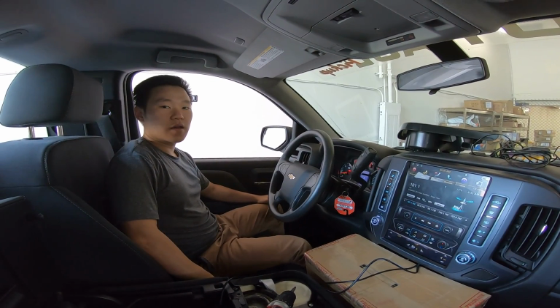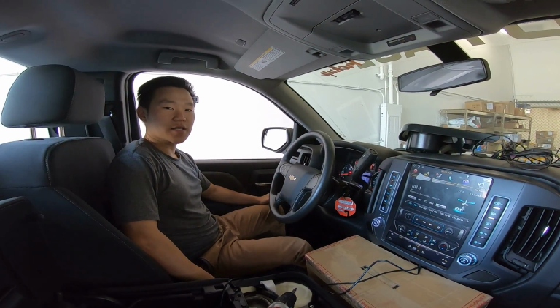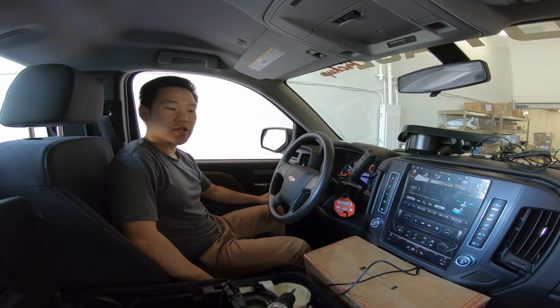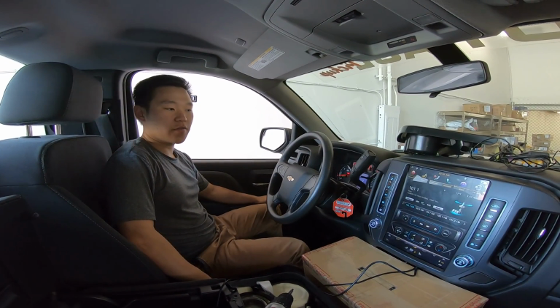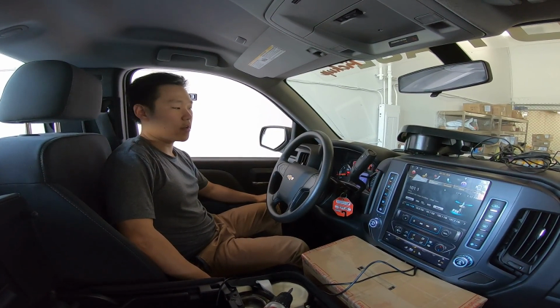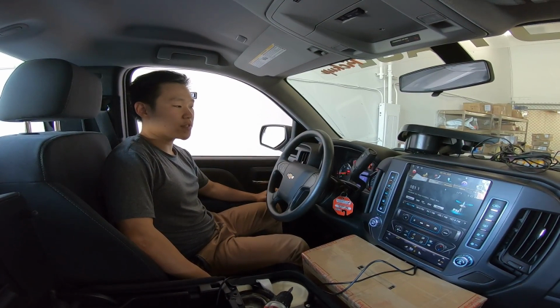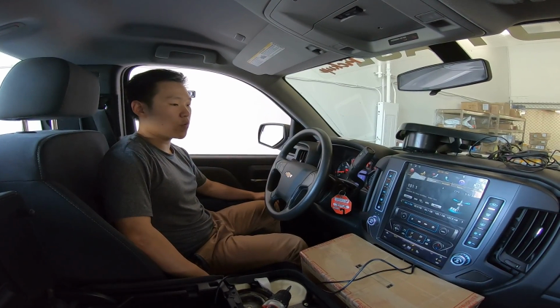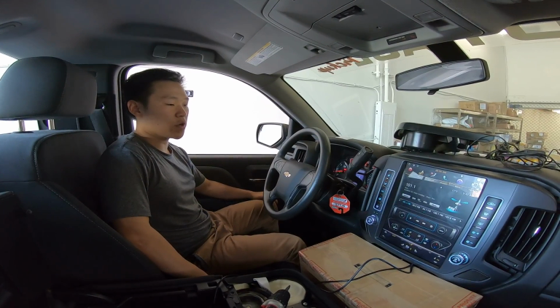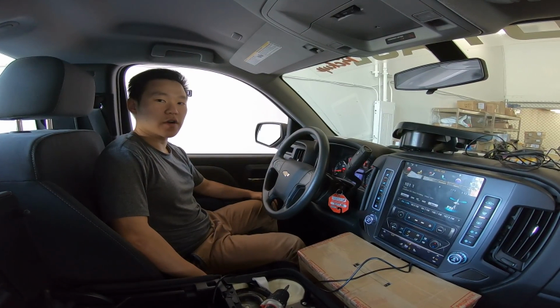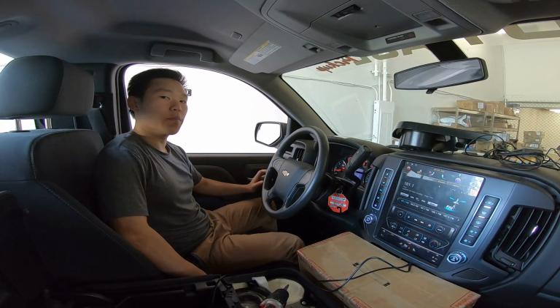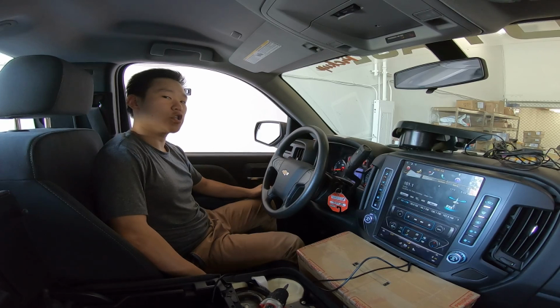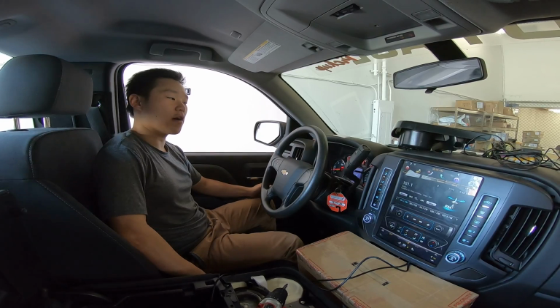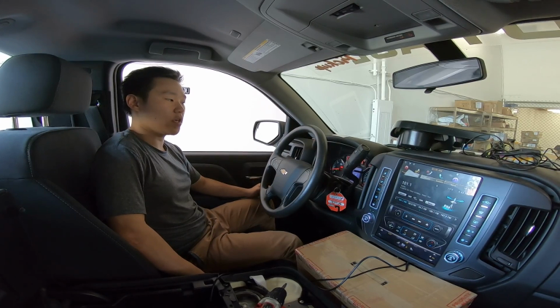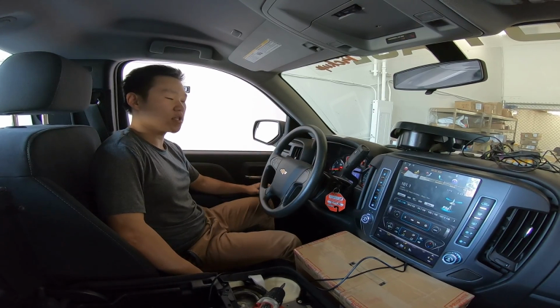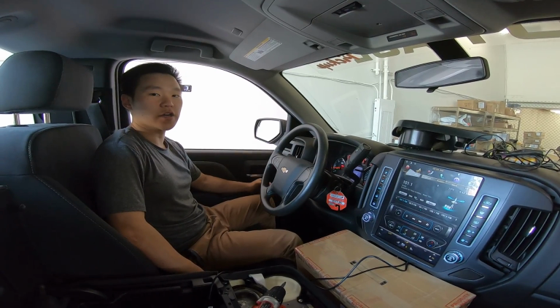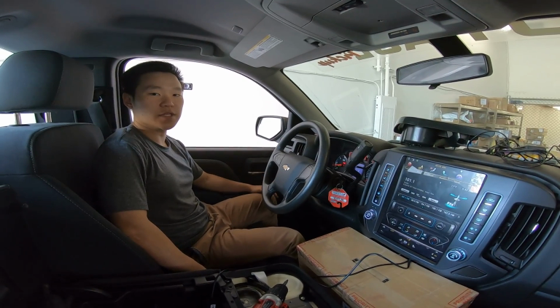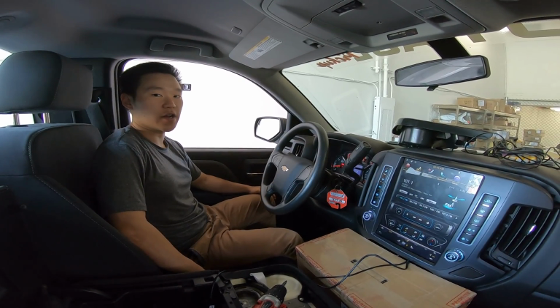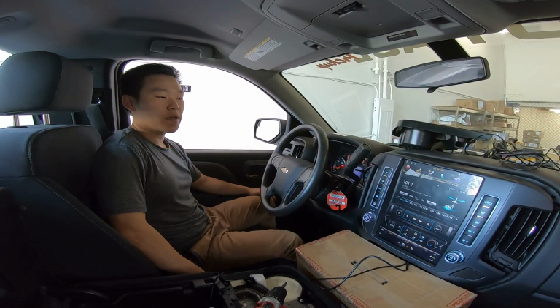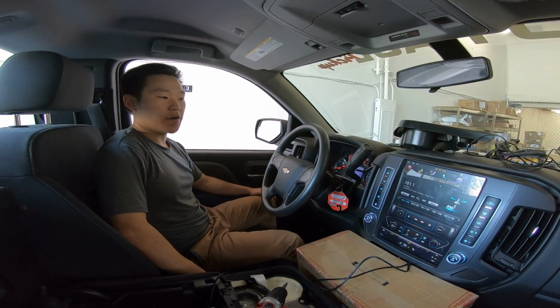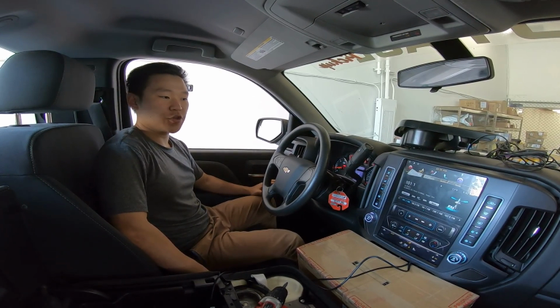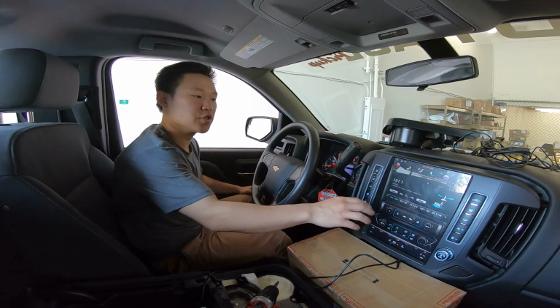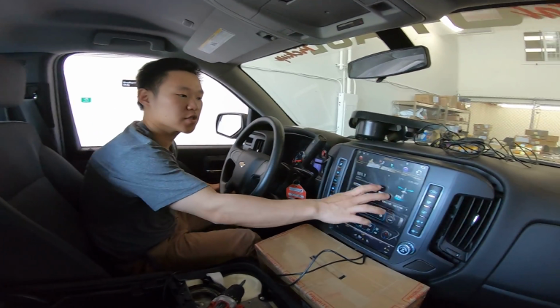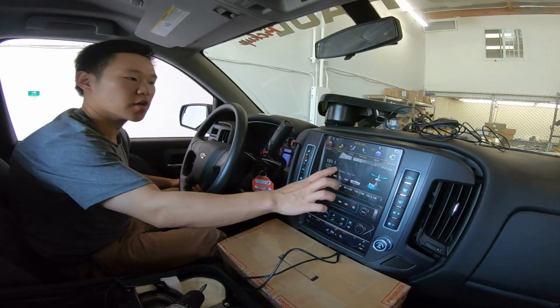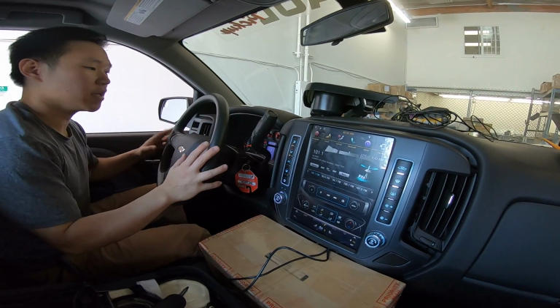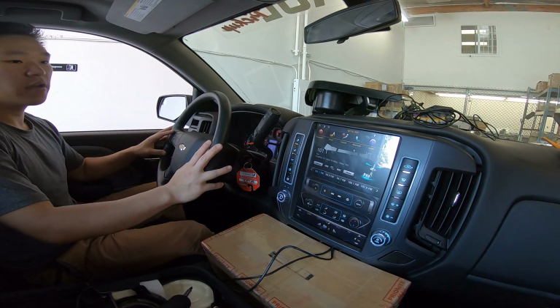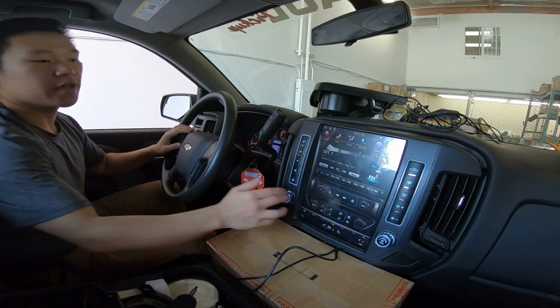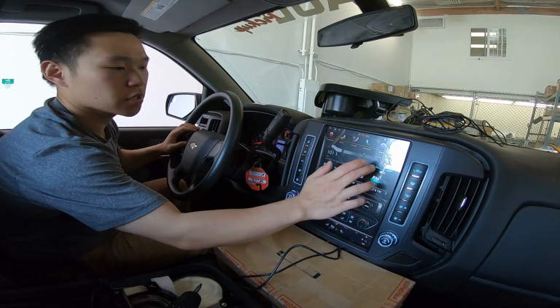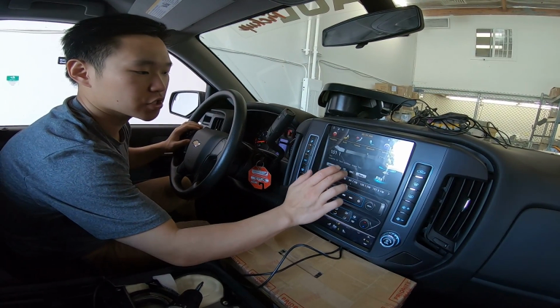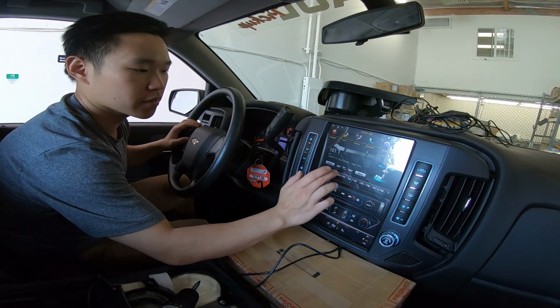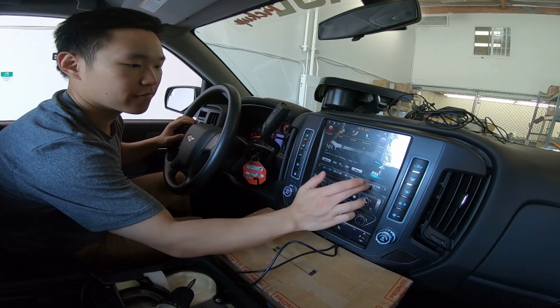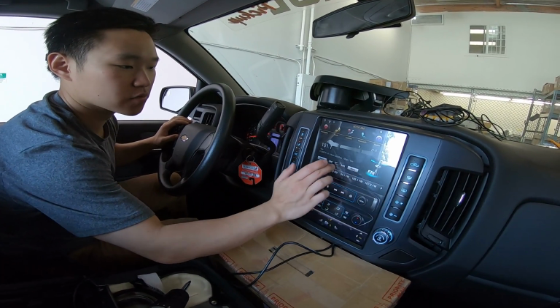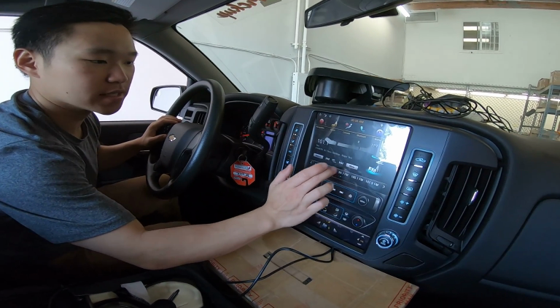Hey guys, it's Phoenix Automotive here again. In this video we're going to be going over a bug issue we have with the Silverado and GMC Sierra. The issue is you install the unit and there's no touch on the factory UI.